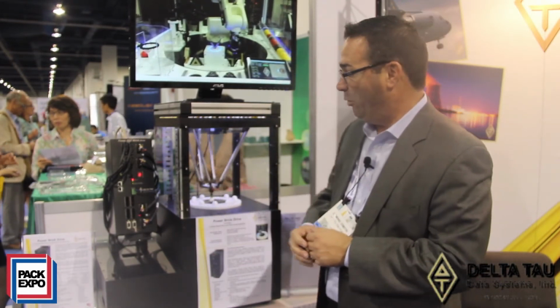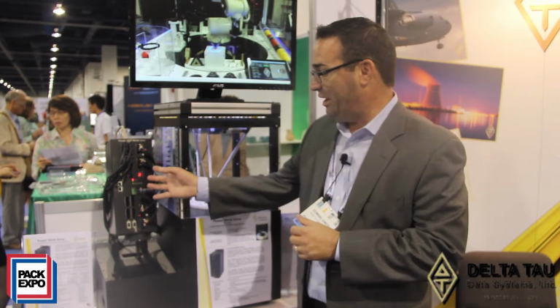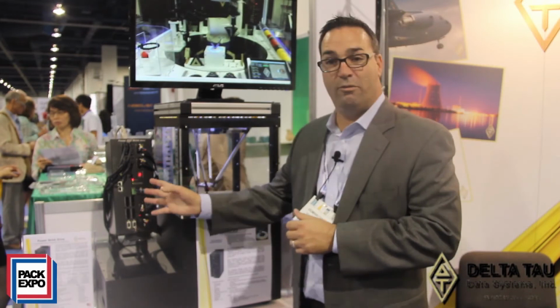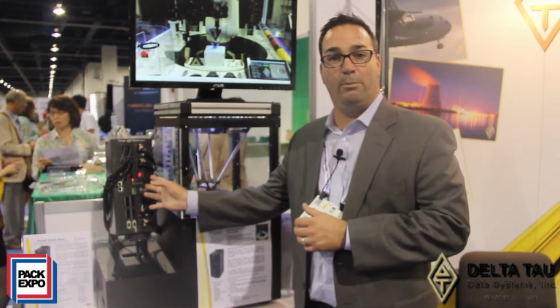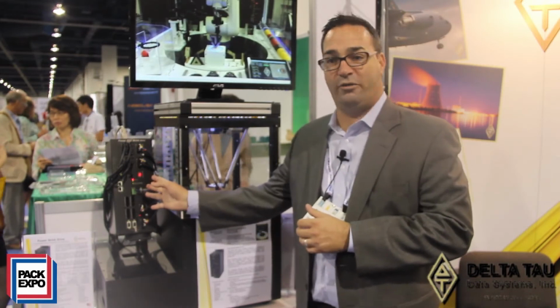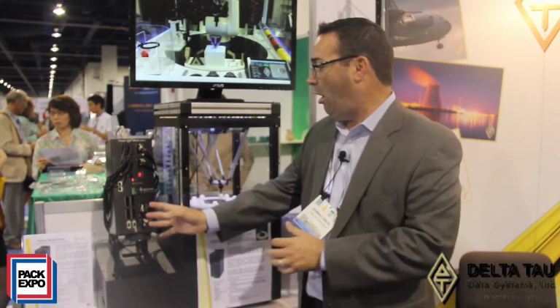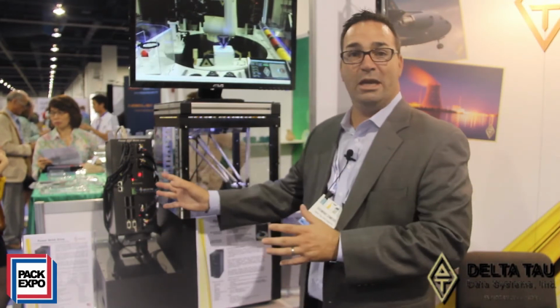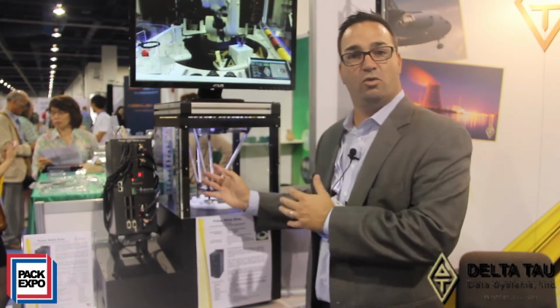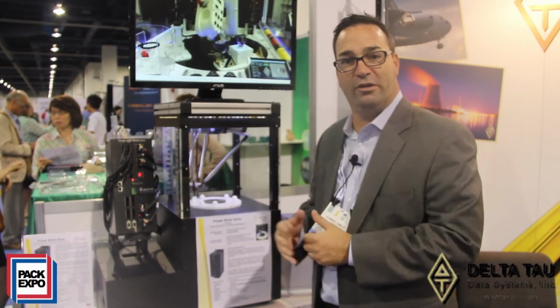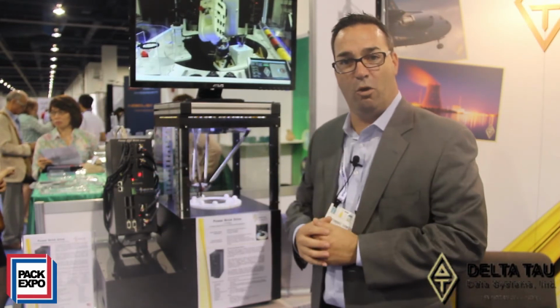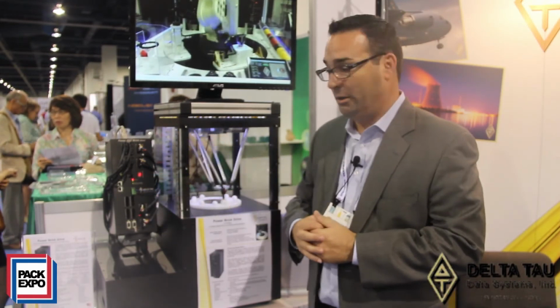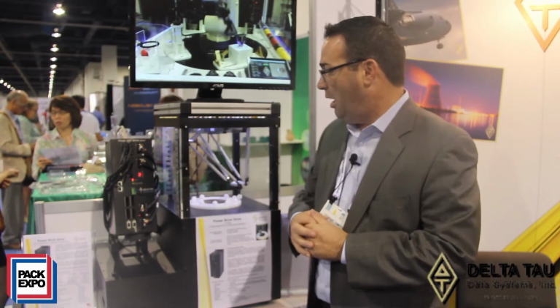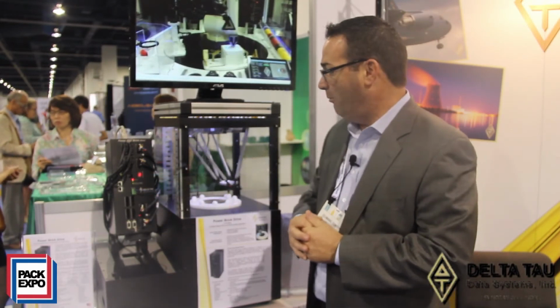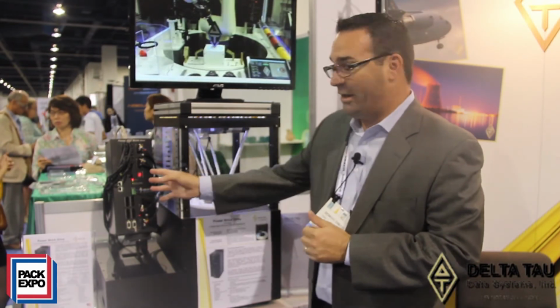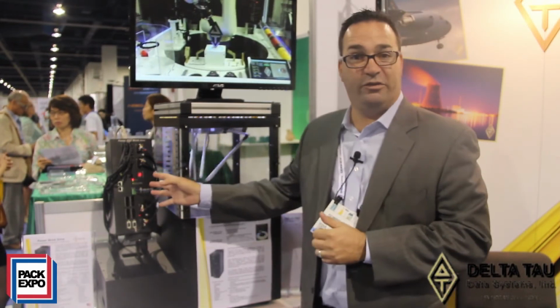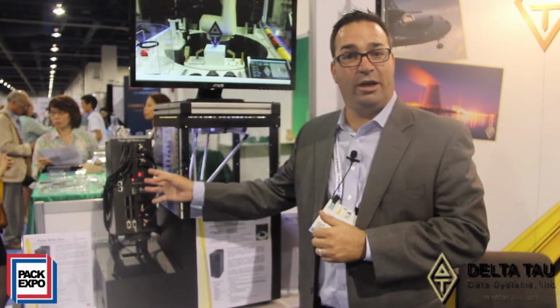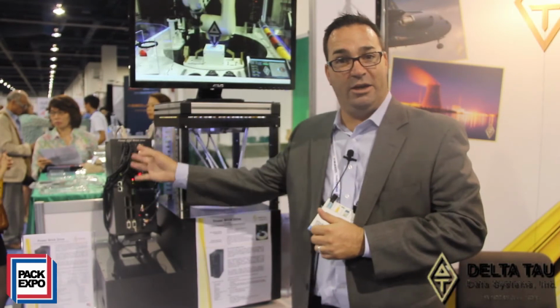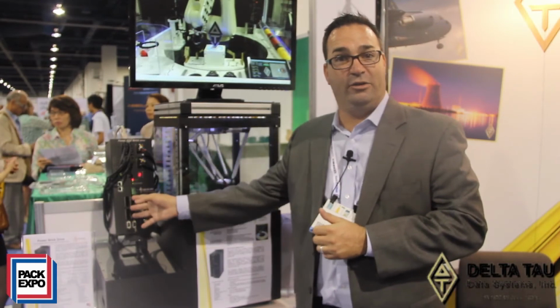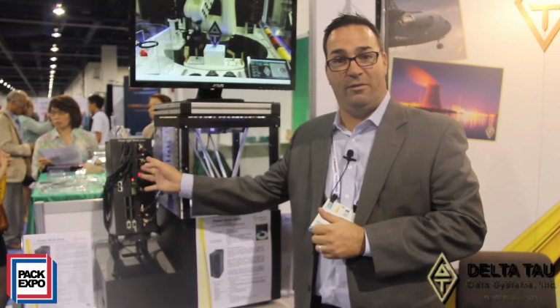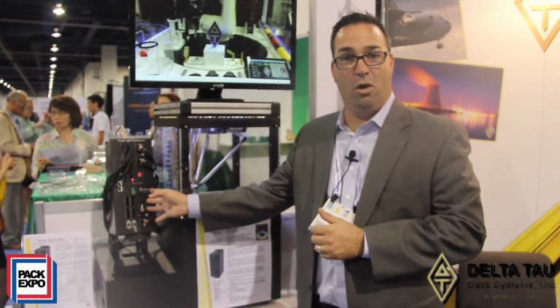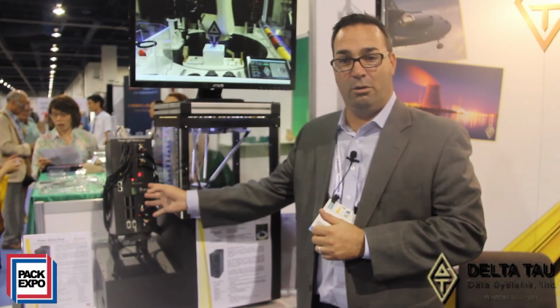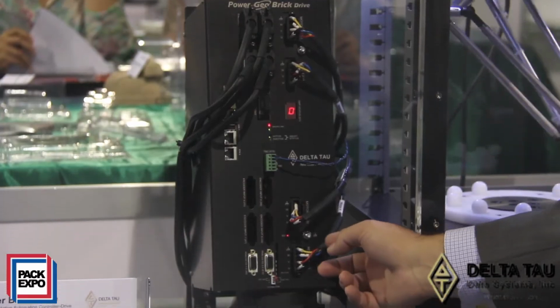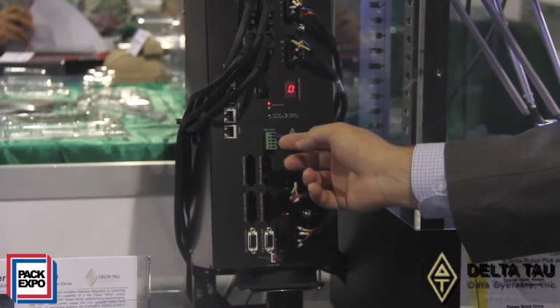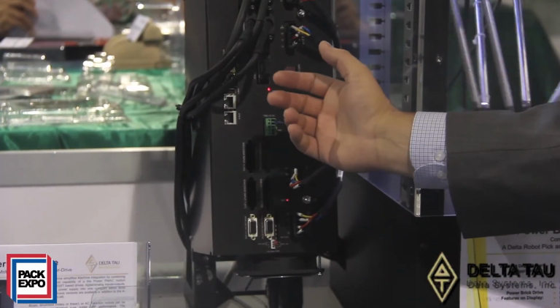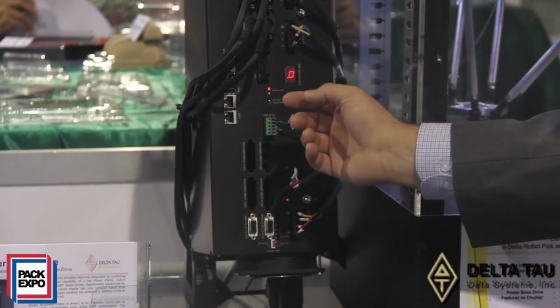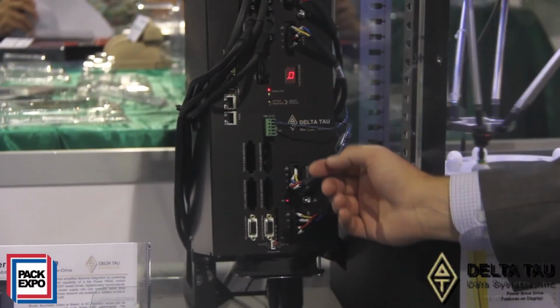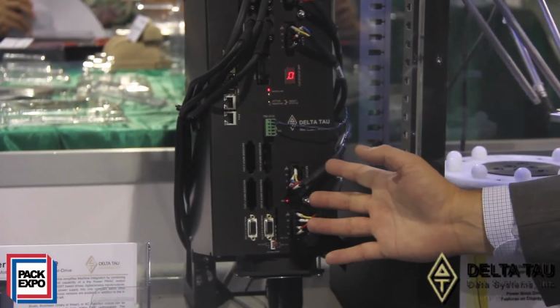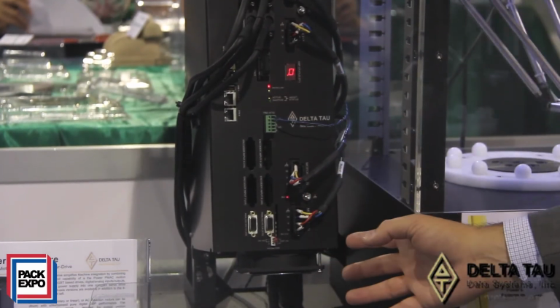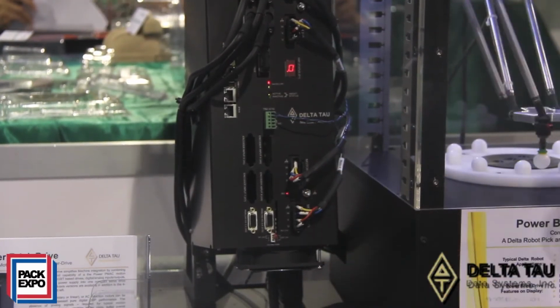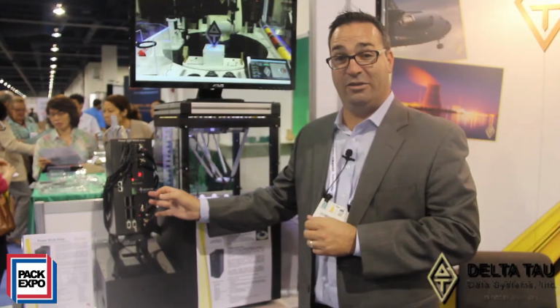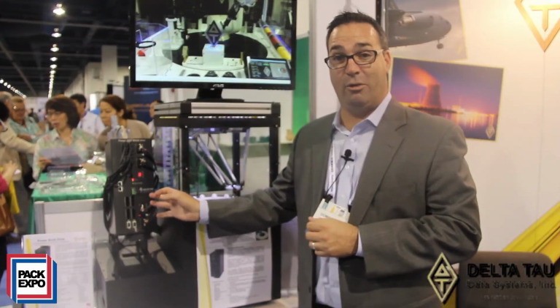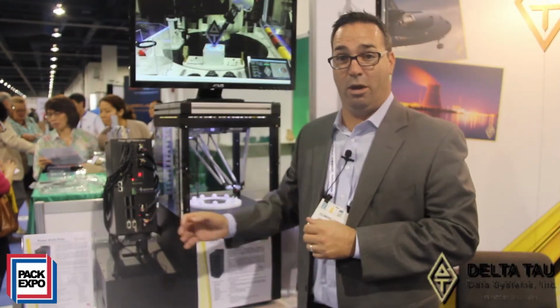What you see here, this one box is all you need to control this entire robot. Because of its design of the integrated drive and the controller and the amplifier, it is a very cost effective, easy to integrate product.